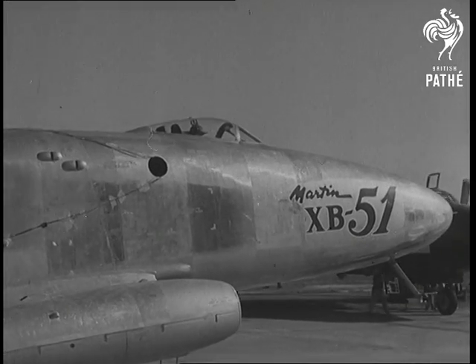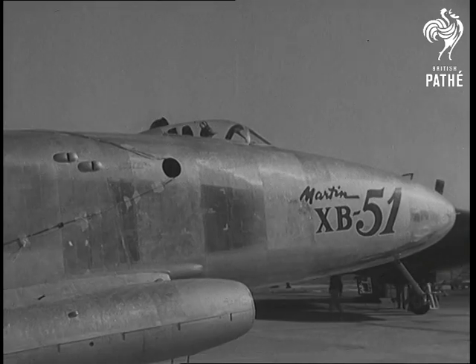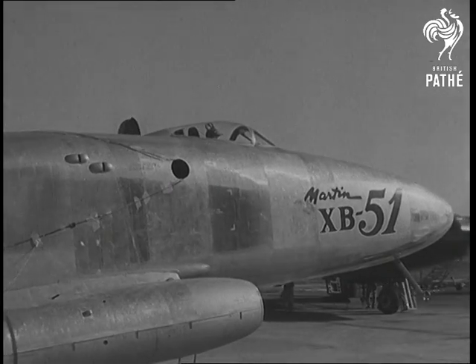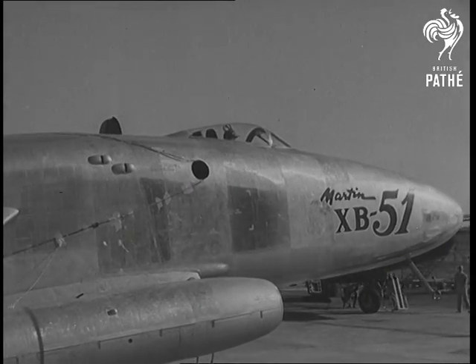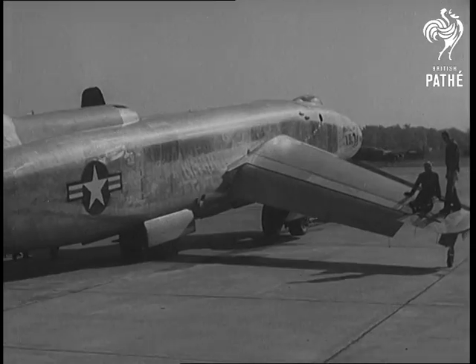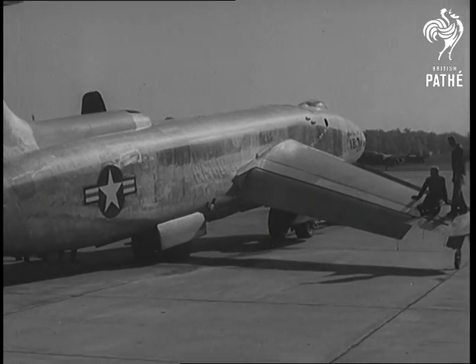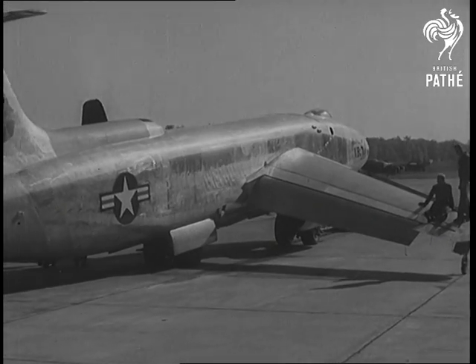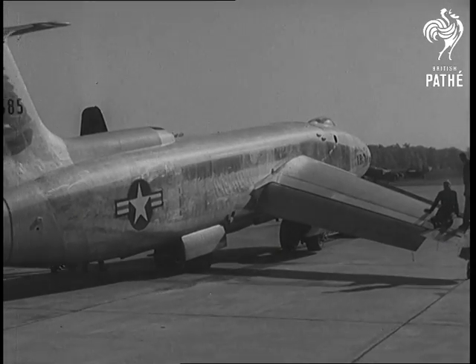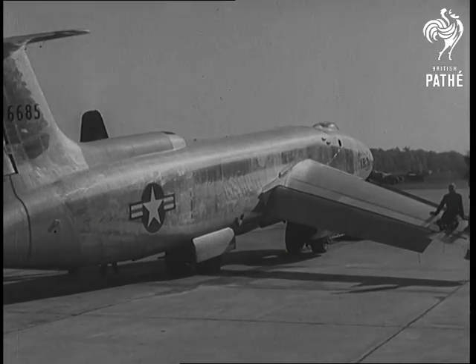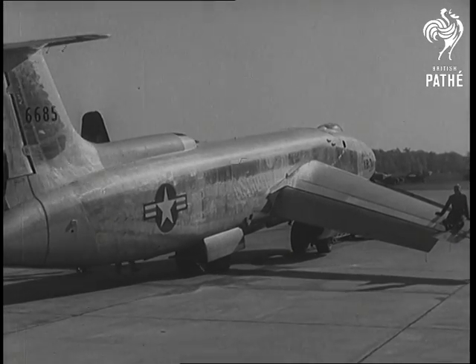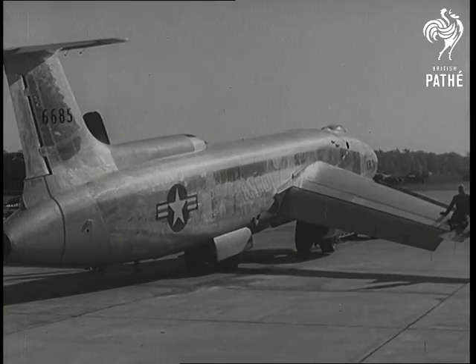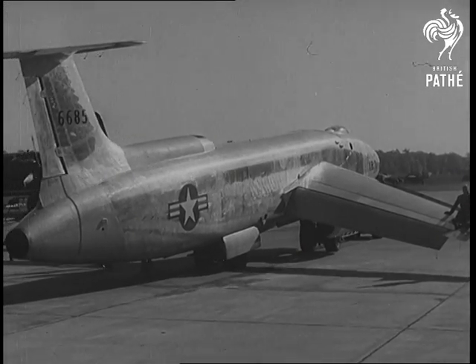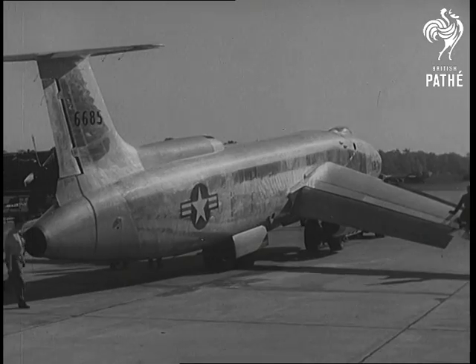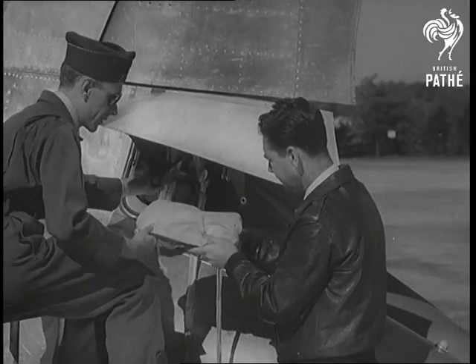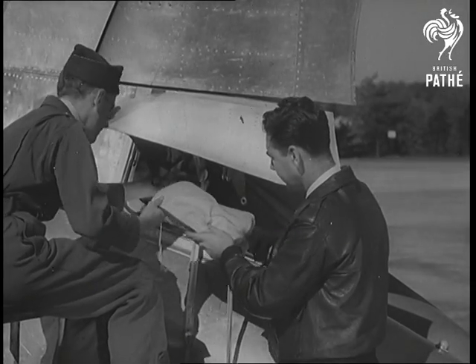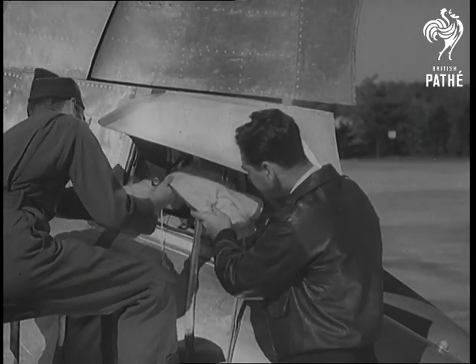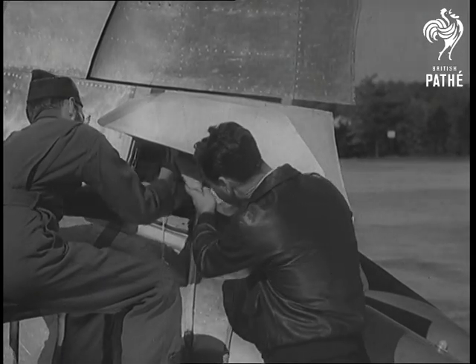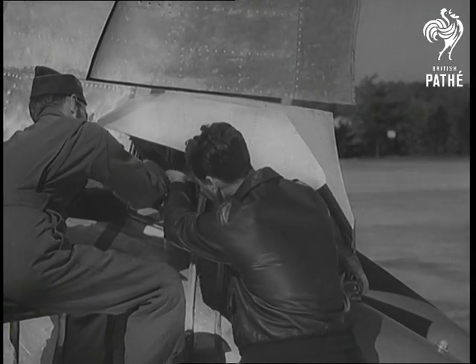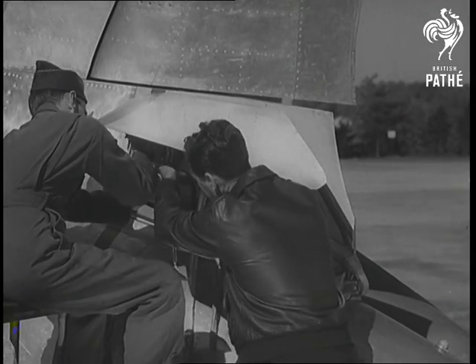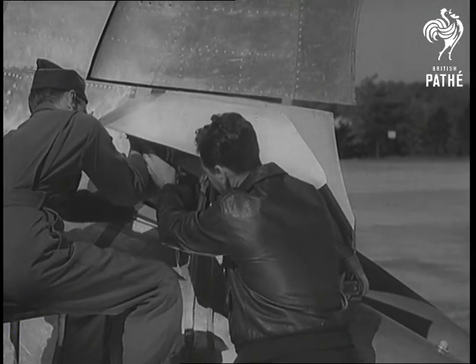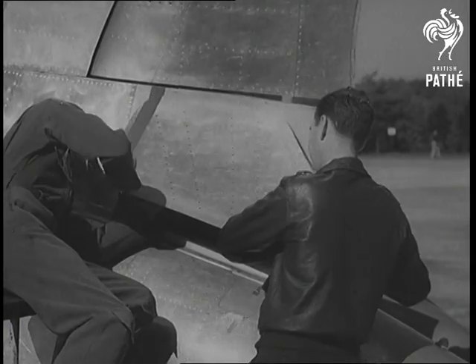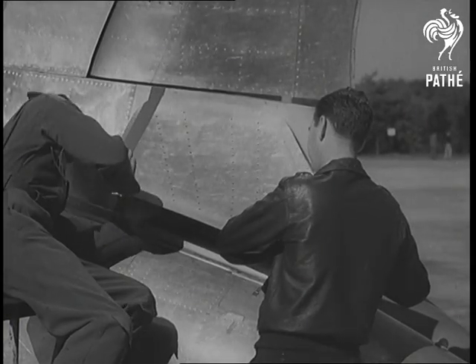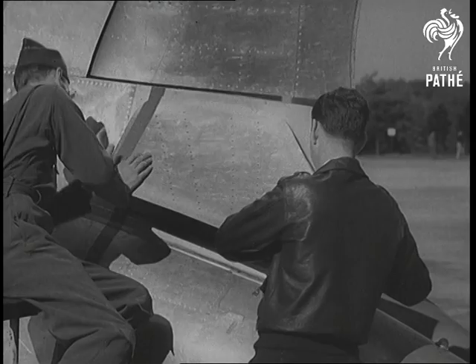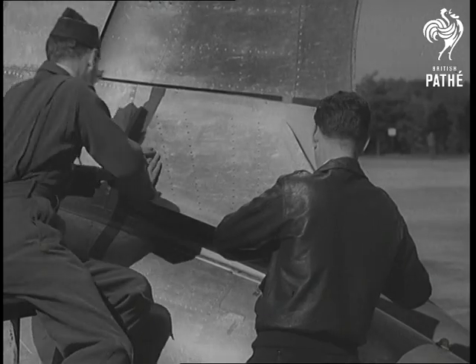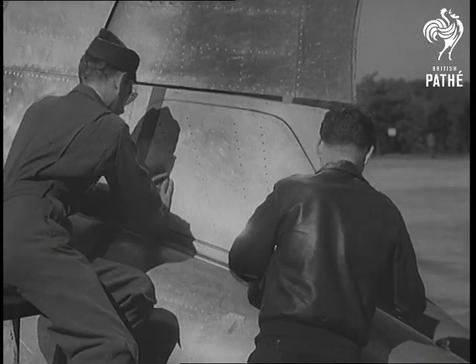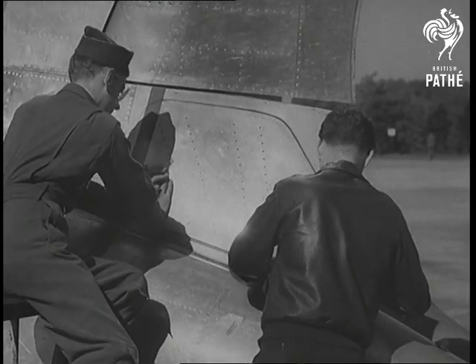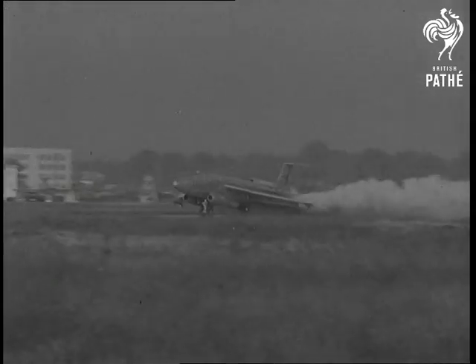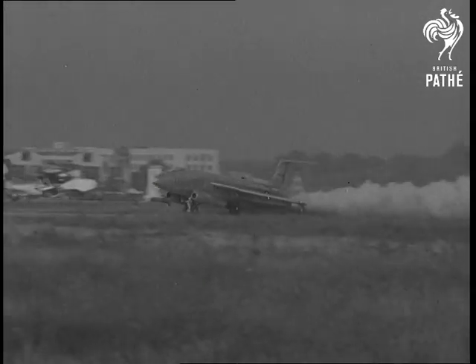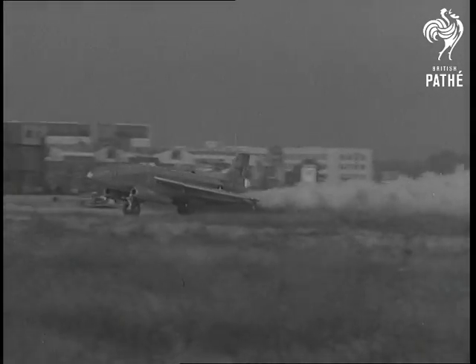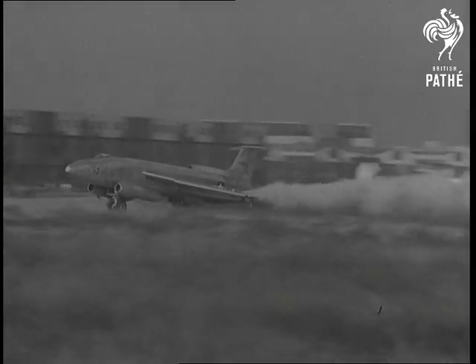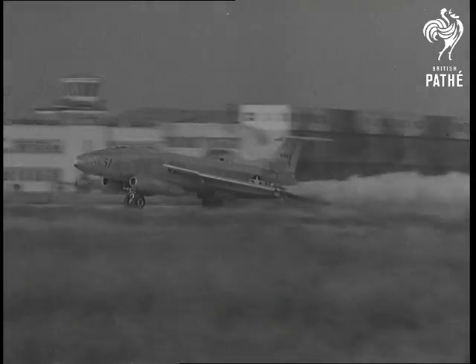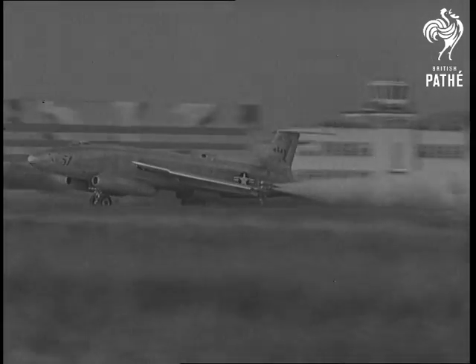From America comes the new three-jet bomber. Jets 1 and 2 are below the cockpit, number 3 is in the tail. It also carries a parachute to ensure that it doesn't overshoot the runway on landing. Designed to support ground troops, the XB-51 now takes off on its maiden flight.